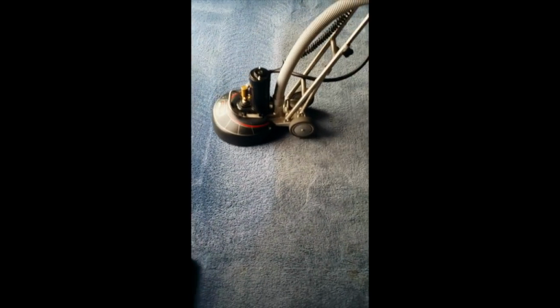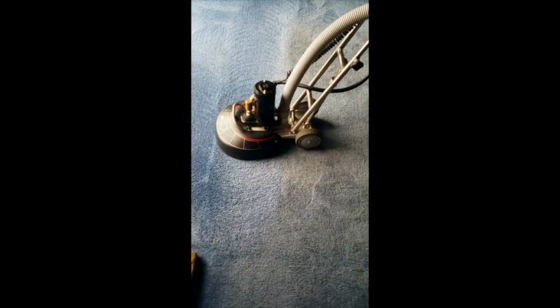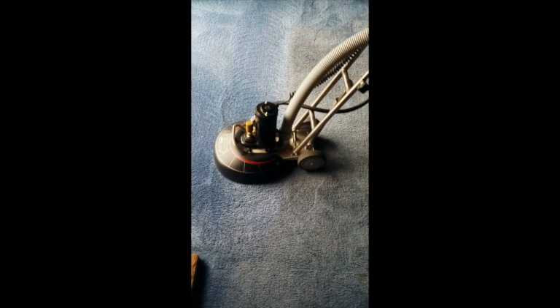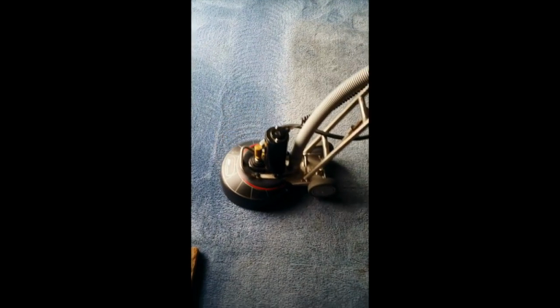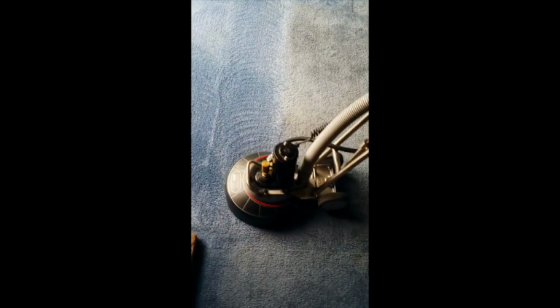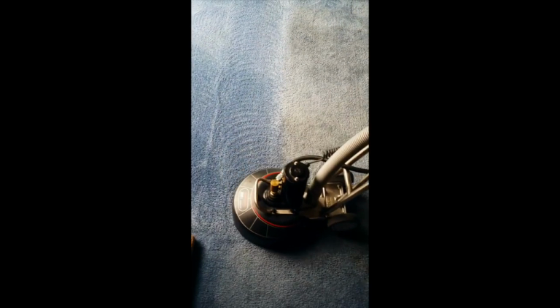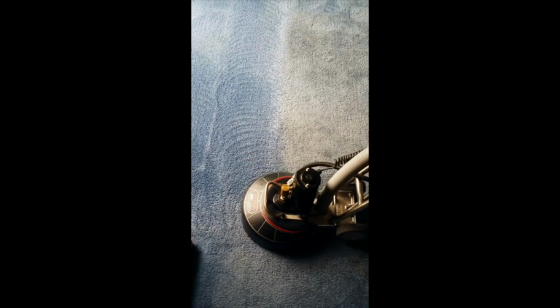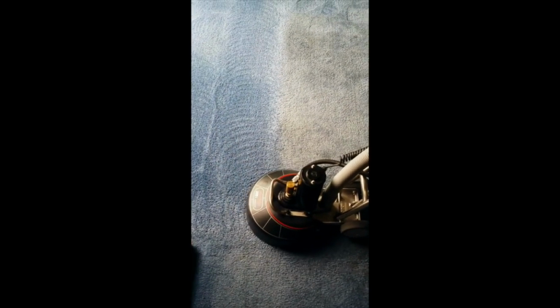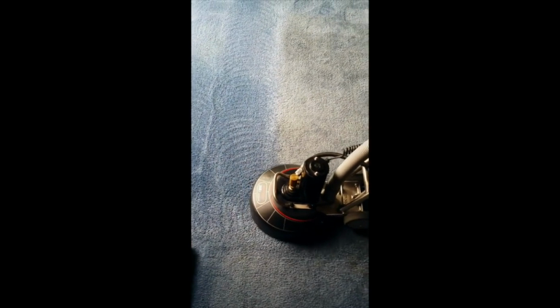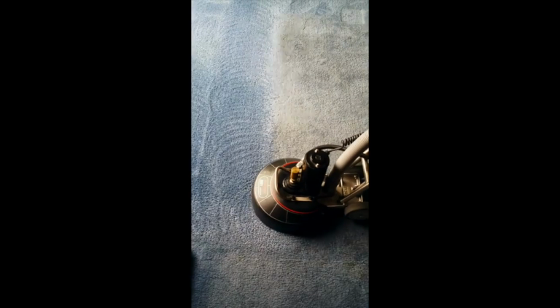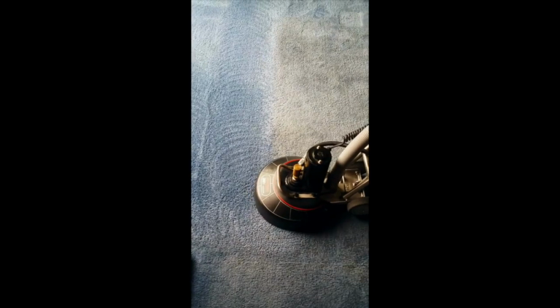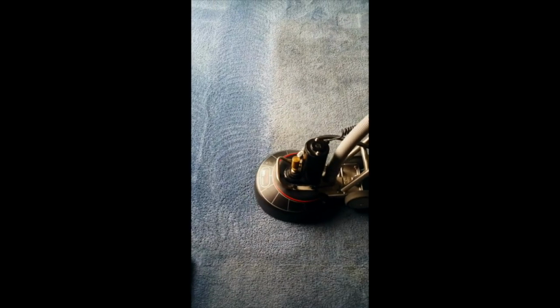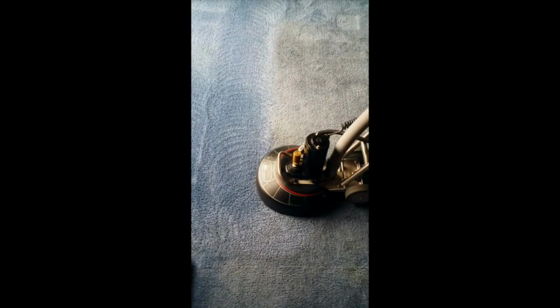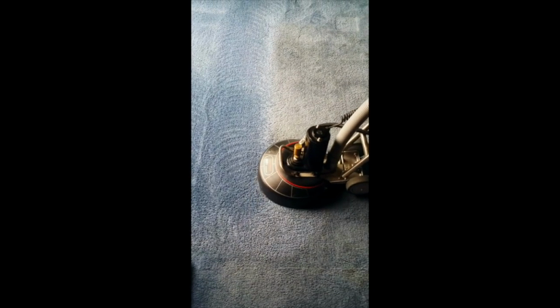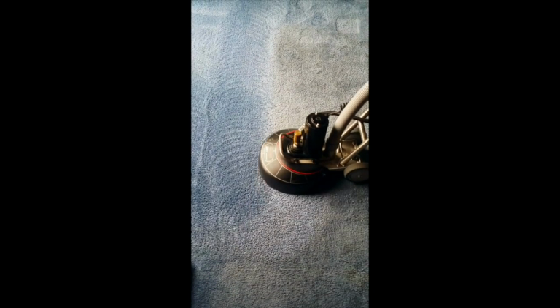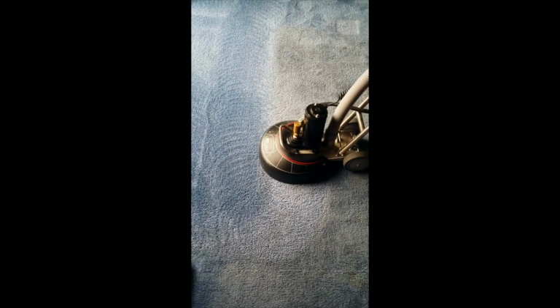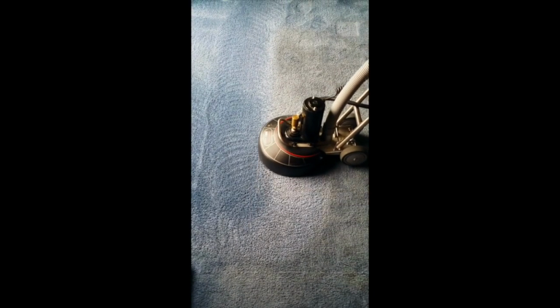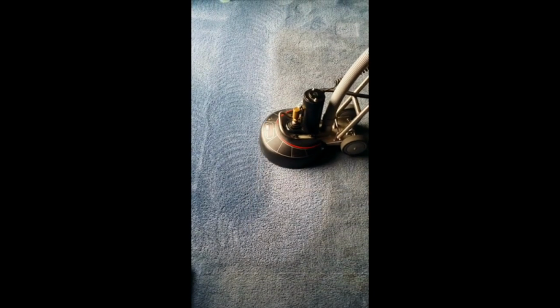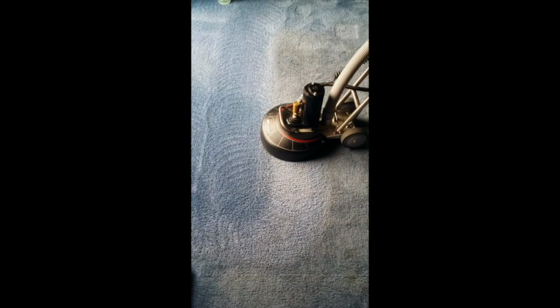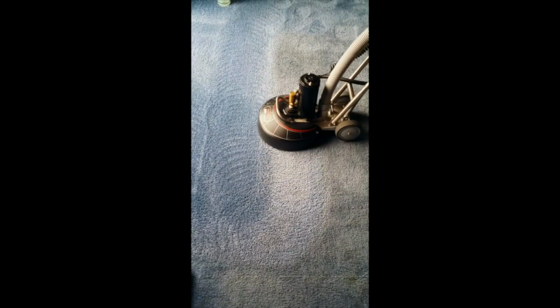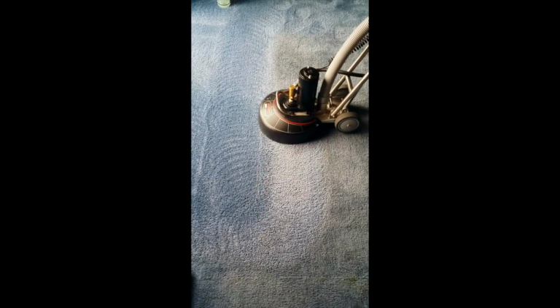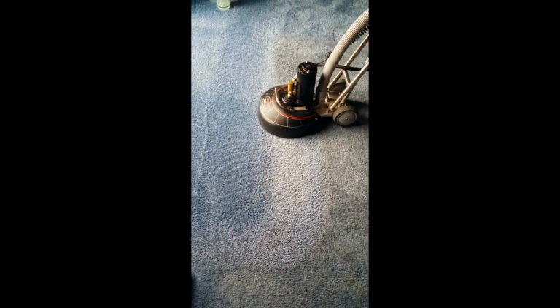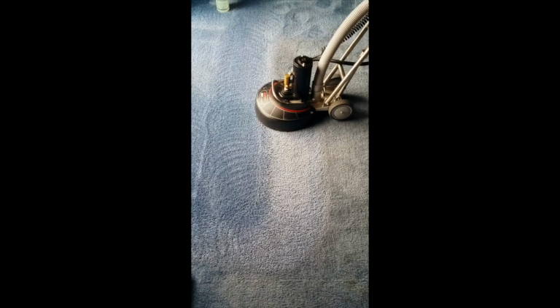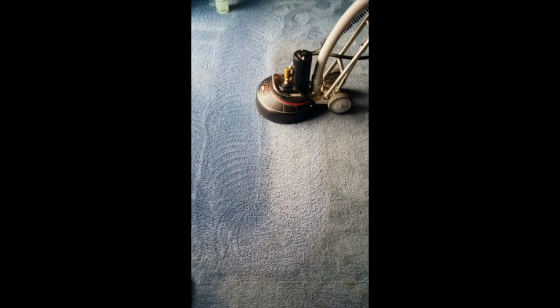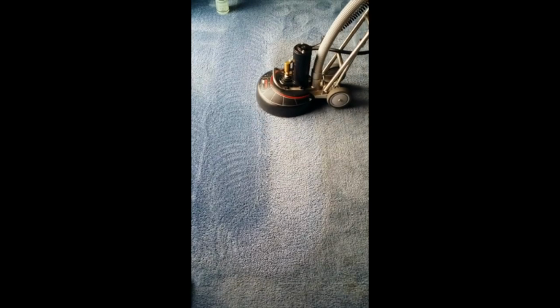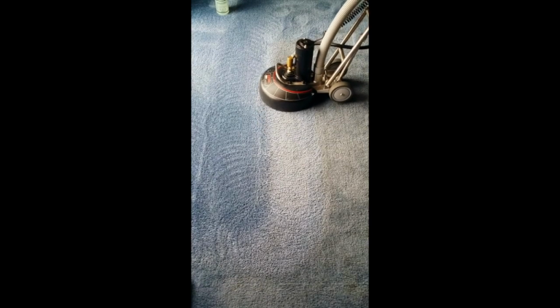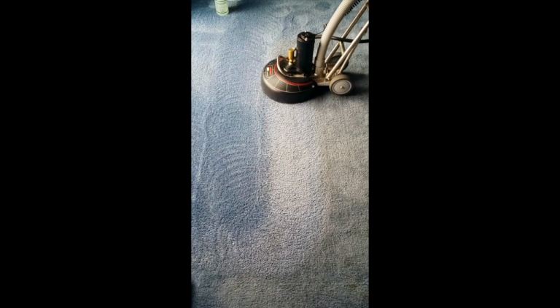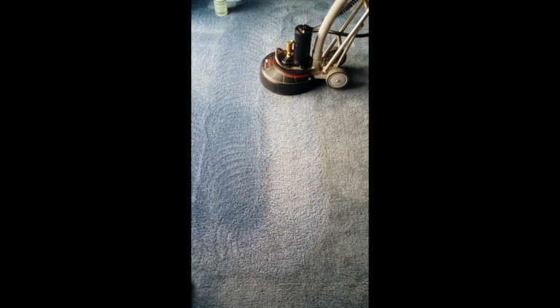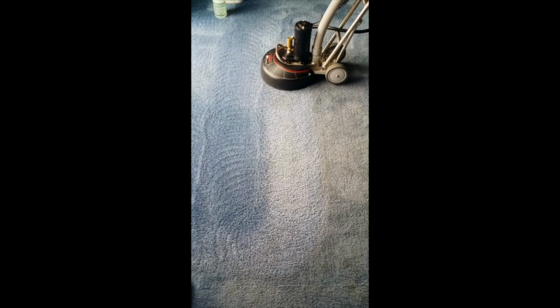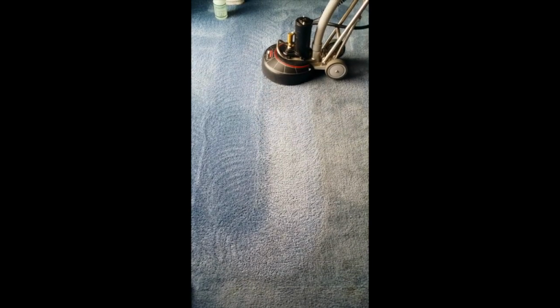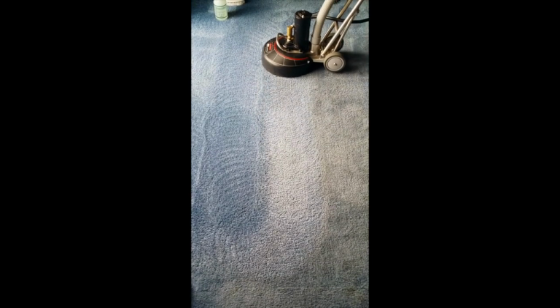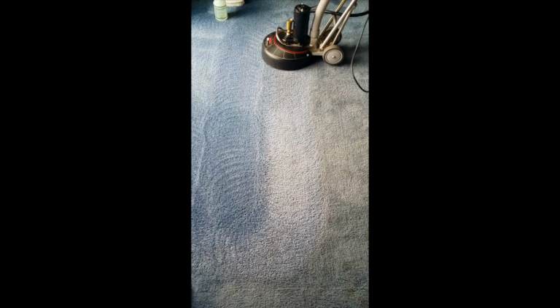As you can see here, there's a significant difference in the coloration of the carpet with just one pass of the Rotovac, giving the carpet back the color it's lost due to years of wear and tear from daily living.